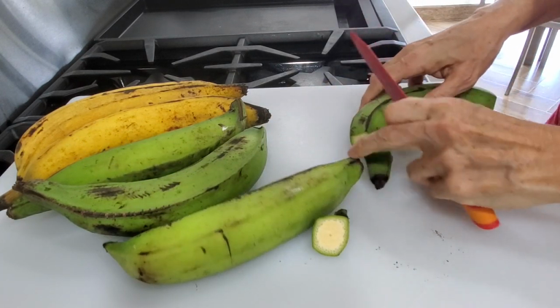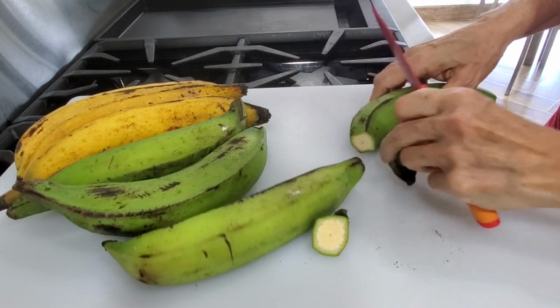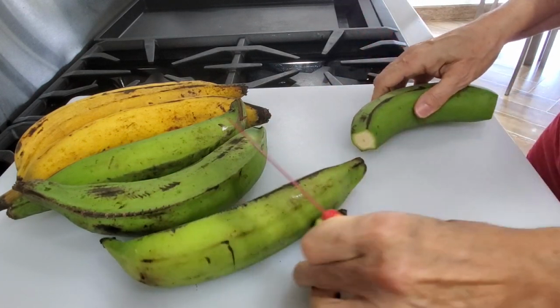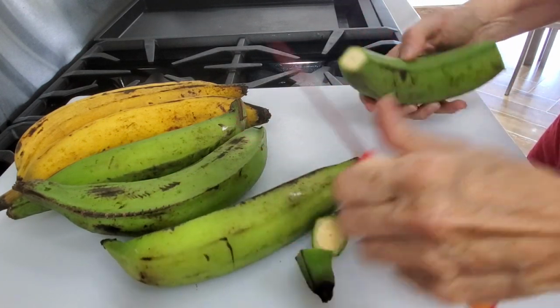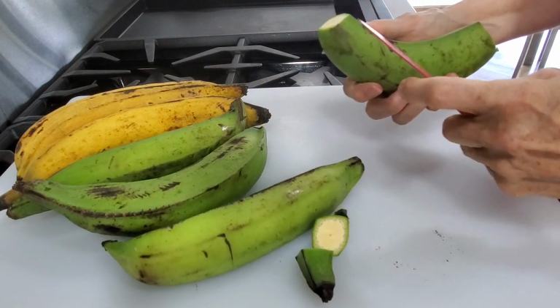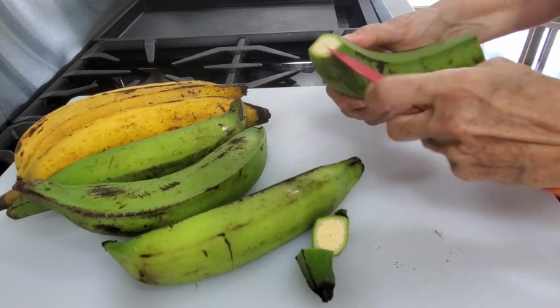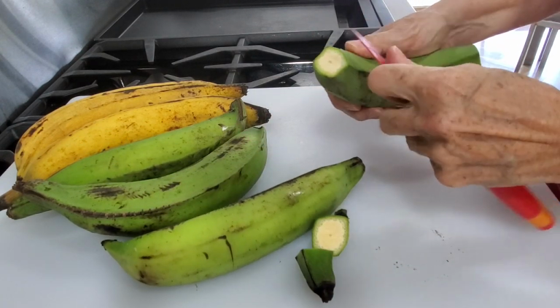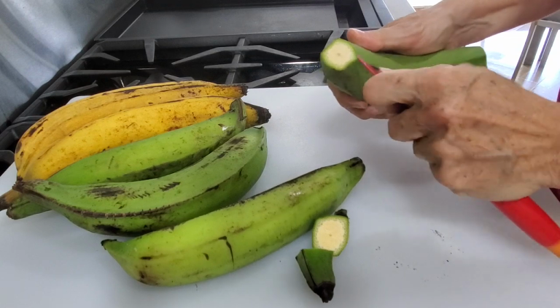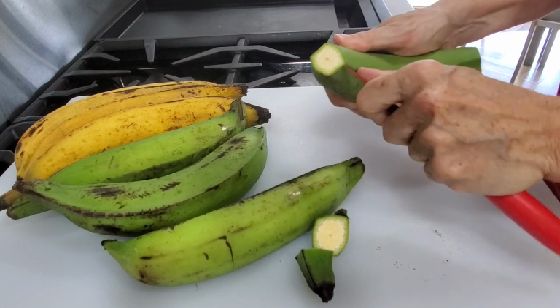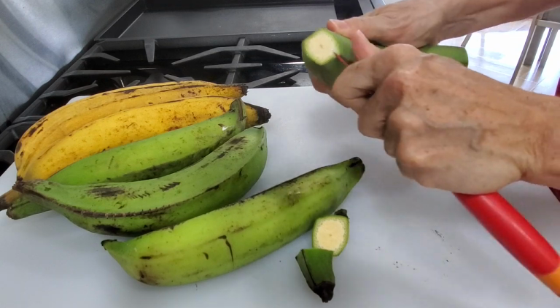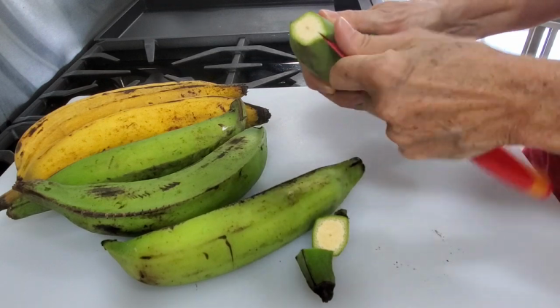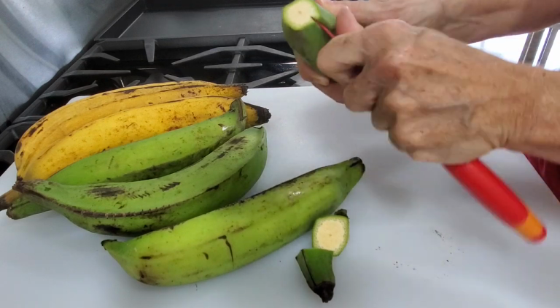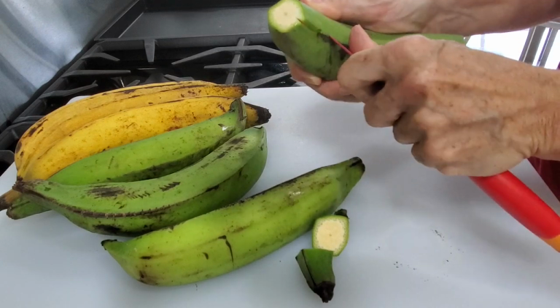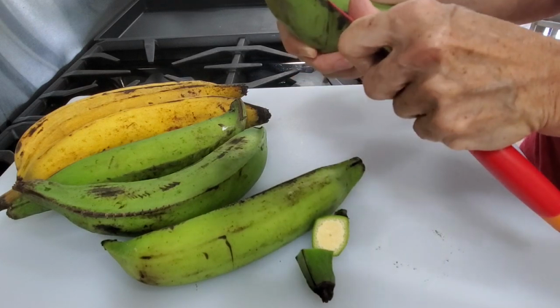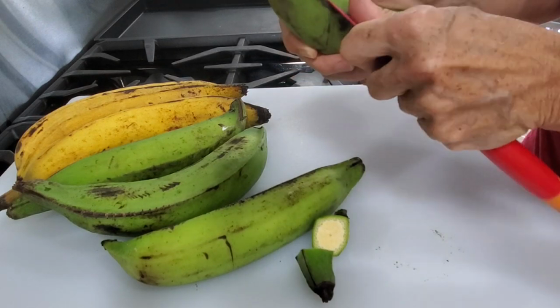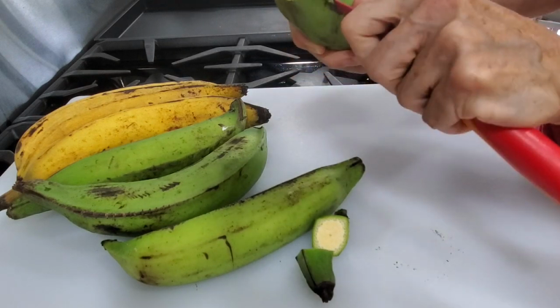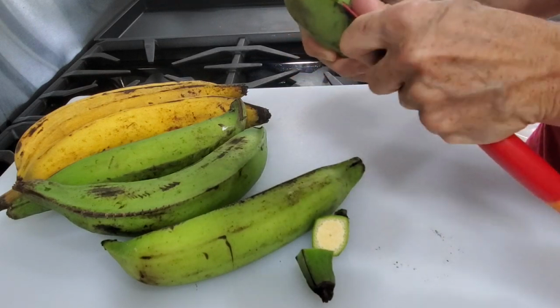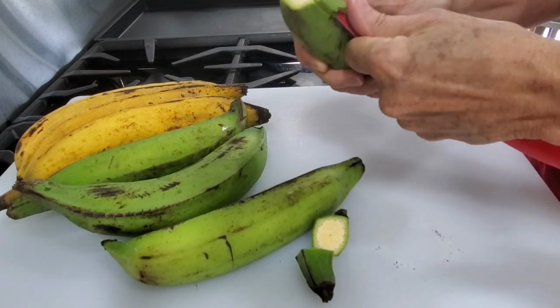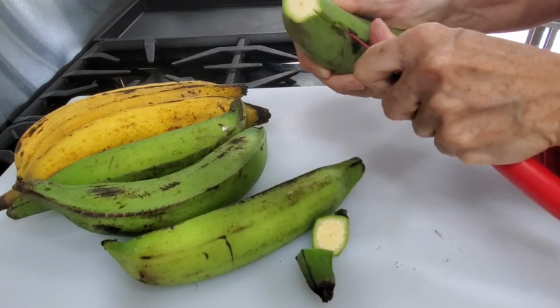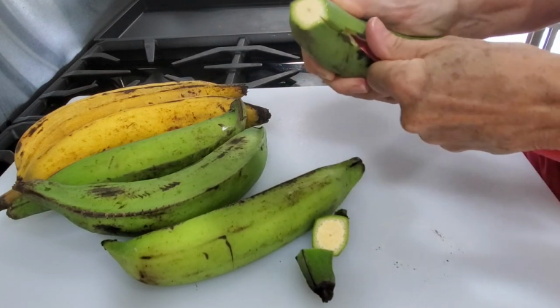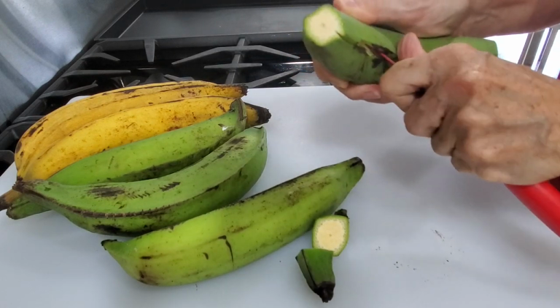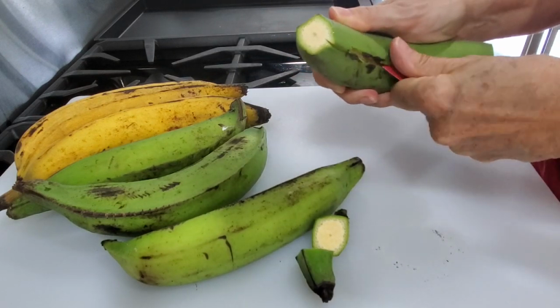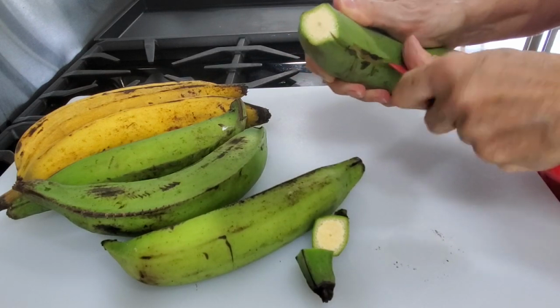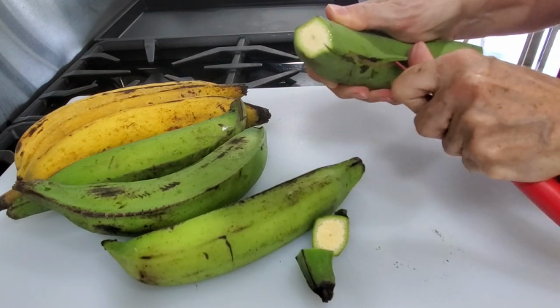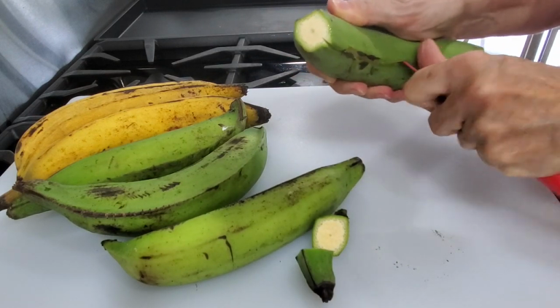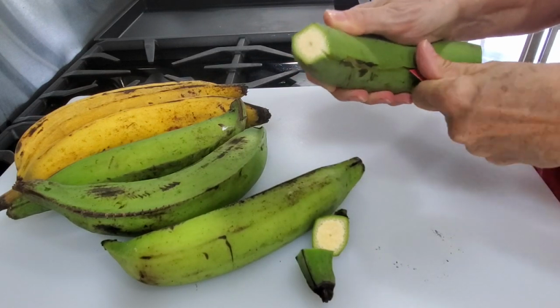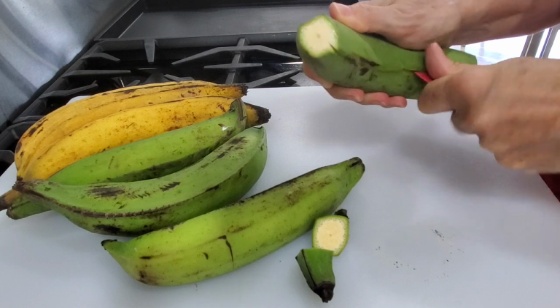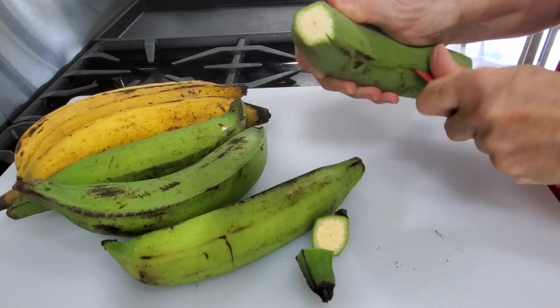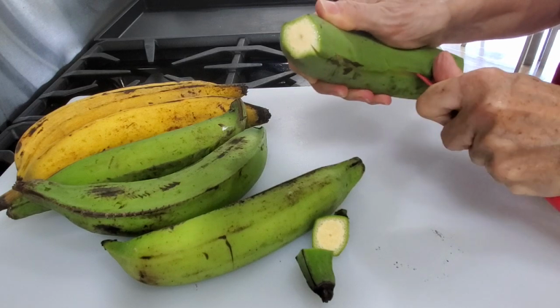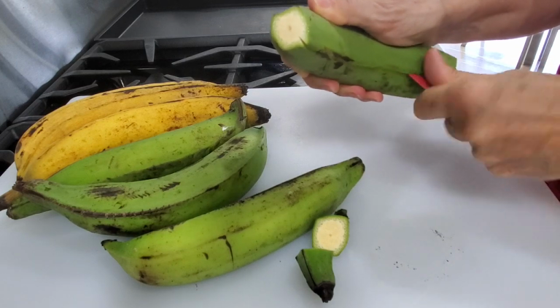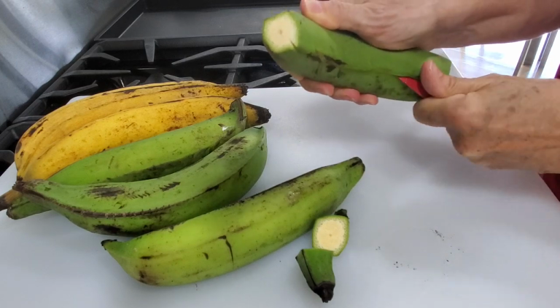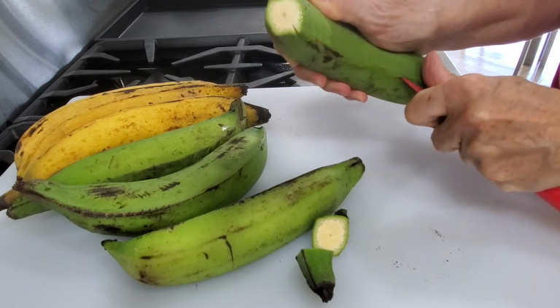You can use them flat or you can use patacon cups. These are the two wooden pieces that we call pataconeras, where you make them flat.